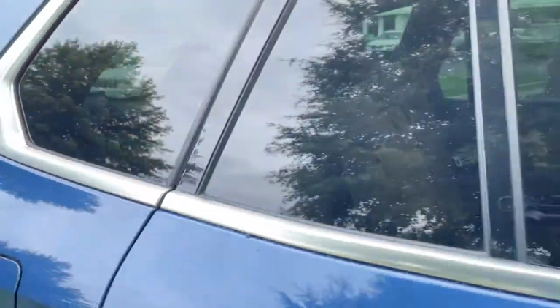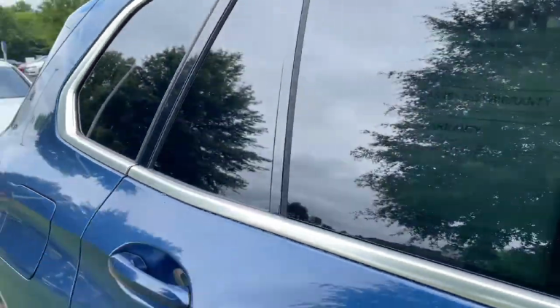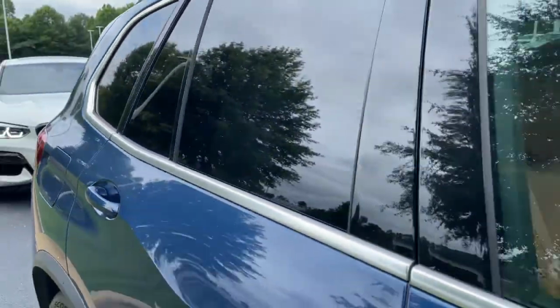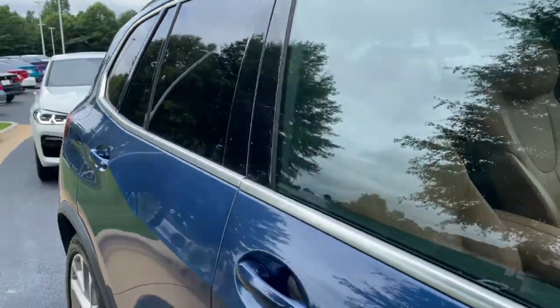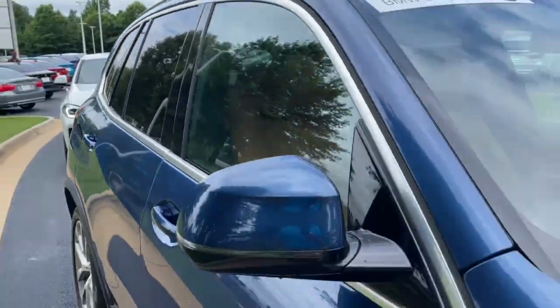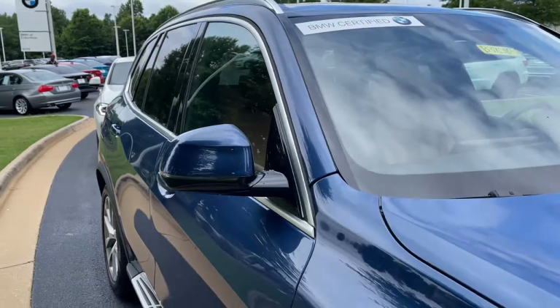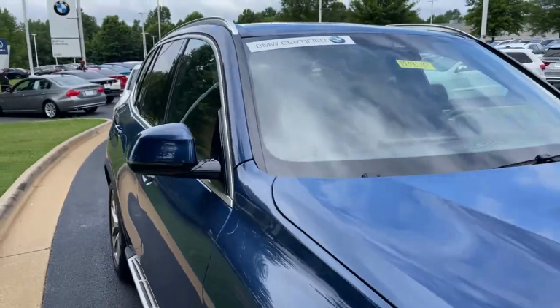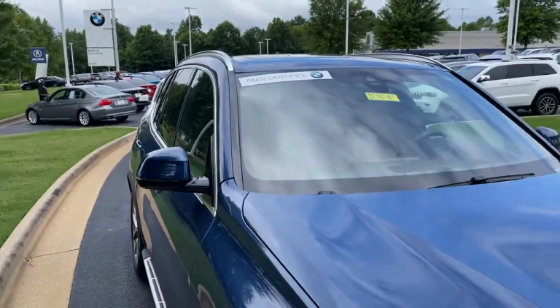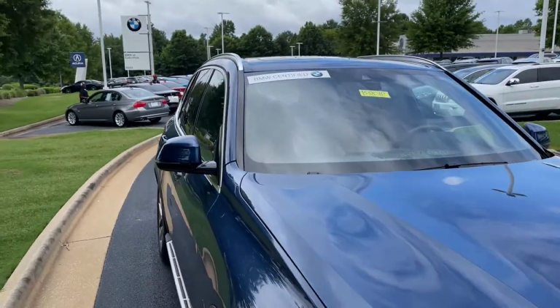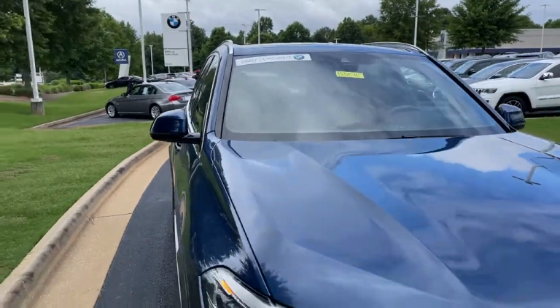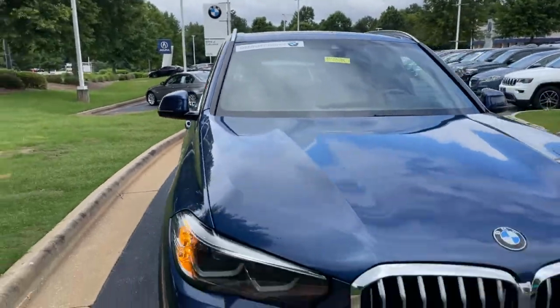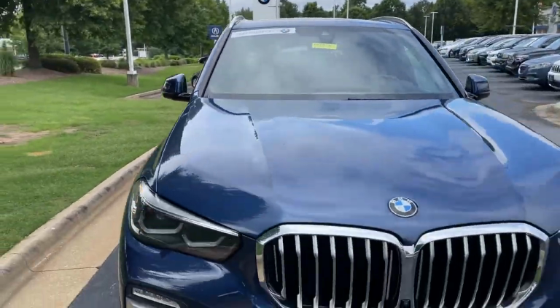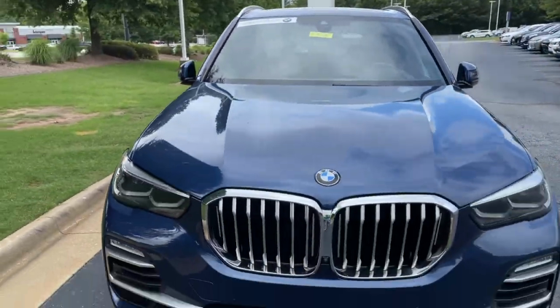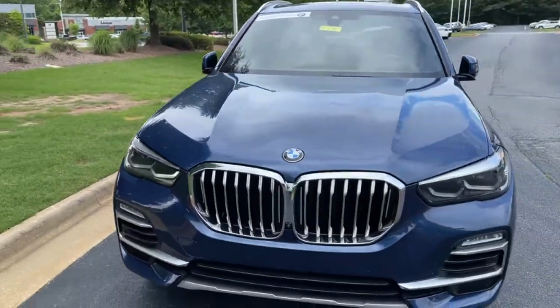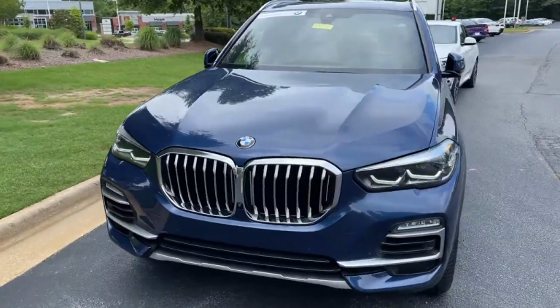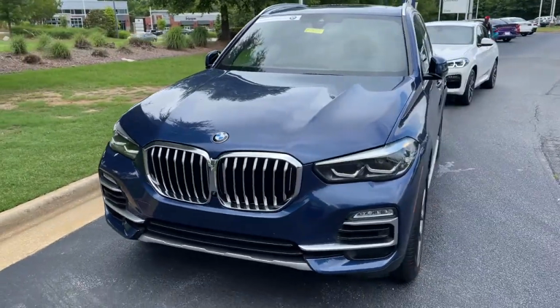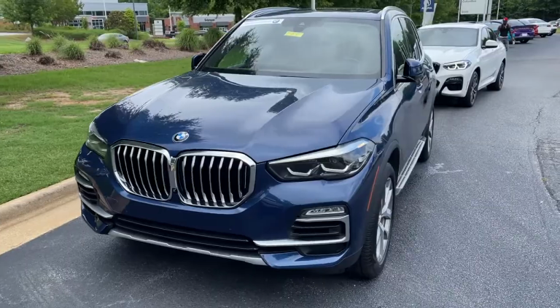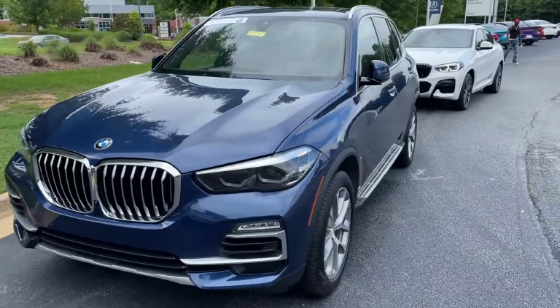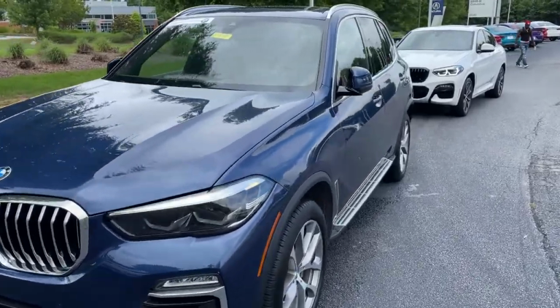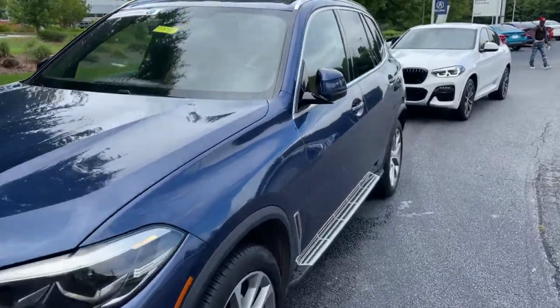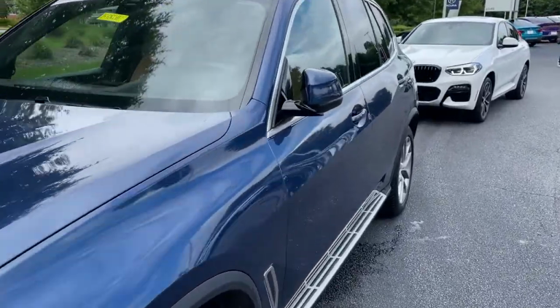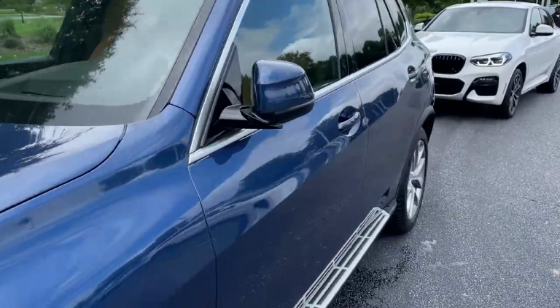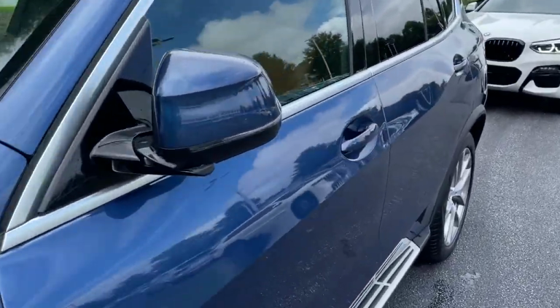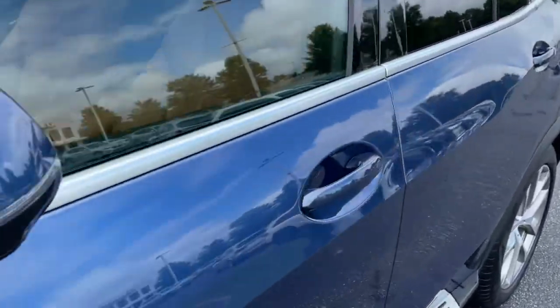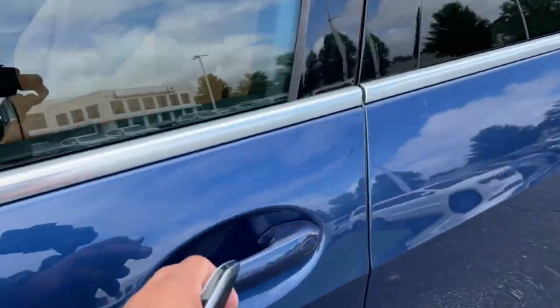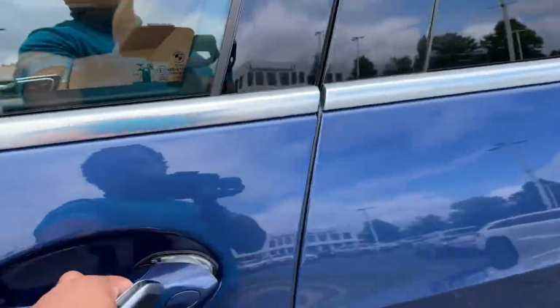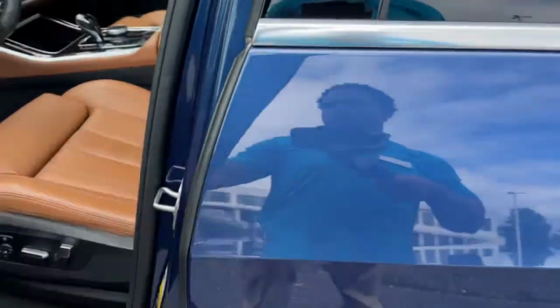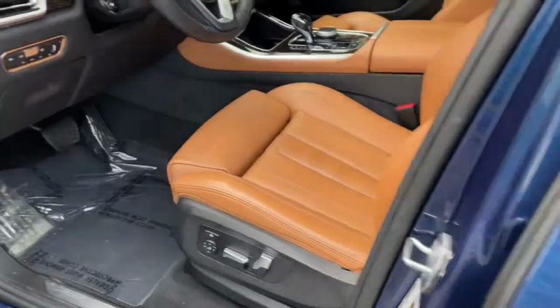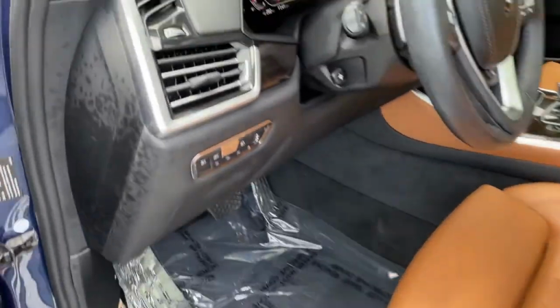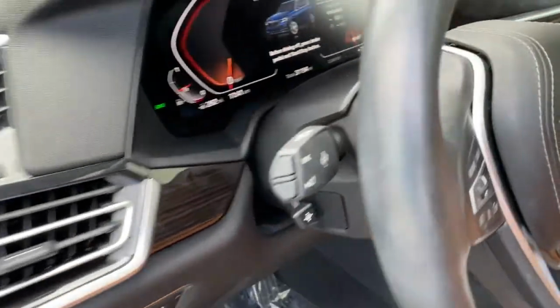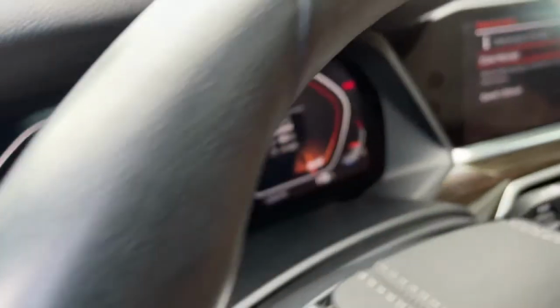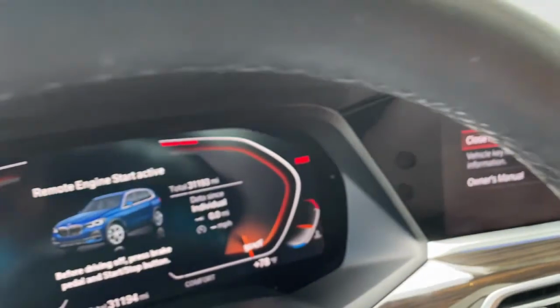Next stop will be the driver's seat. You see it is BMW certified — you have remaining factory warranty as well. Checking out that front fascia. This was the year that they changed the body style for this vehicle, 2019.